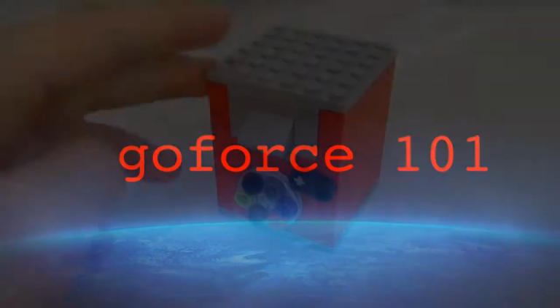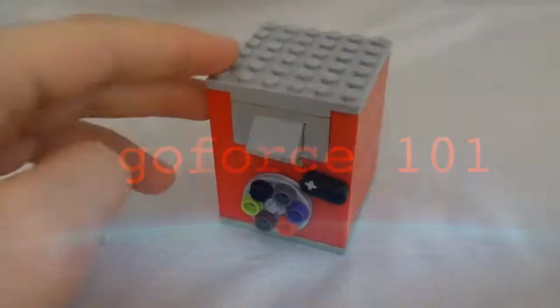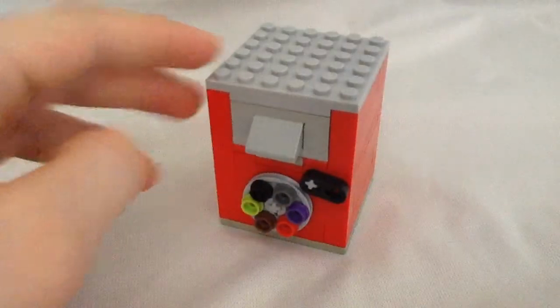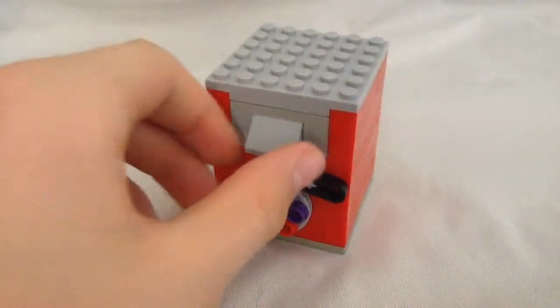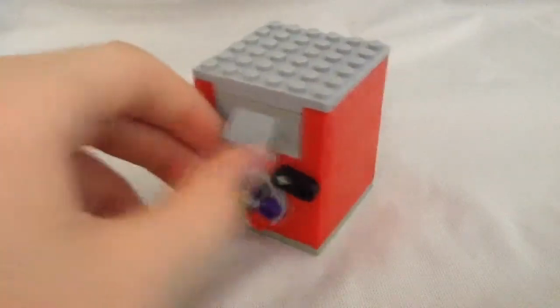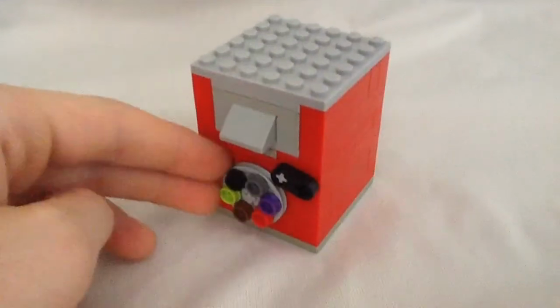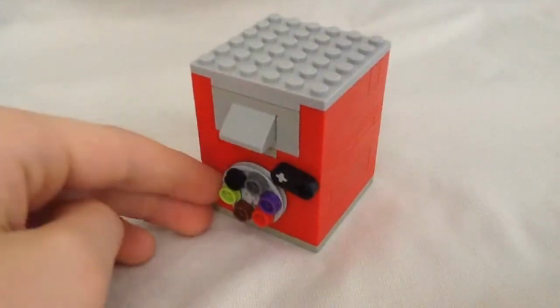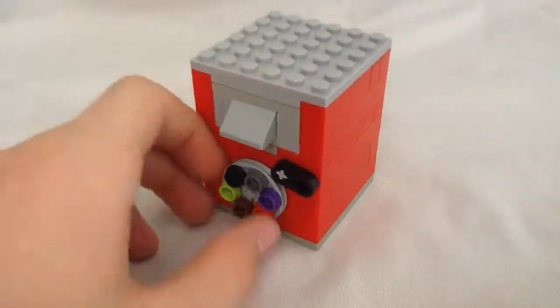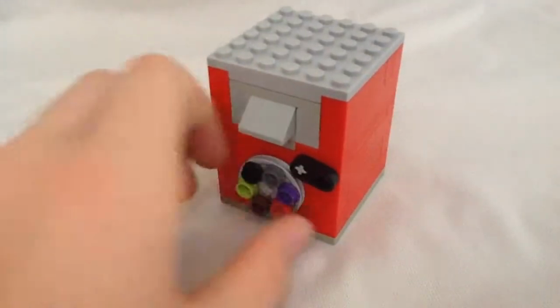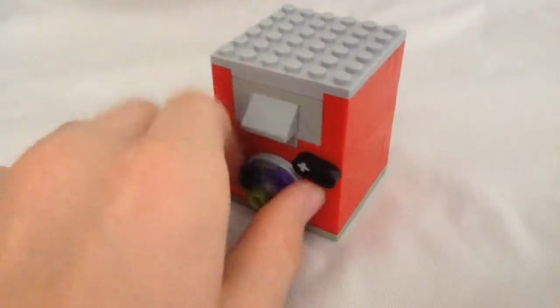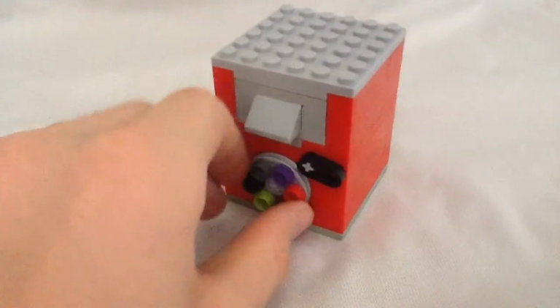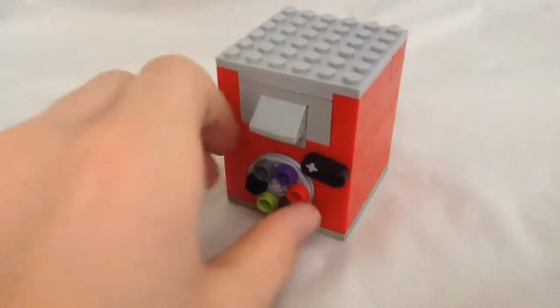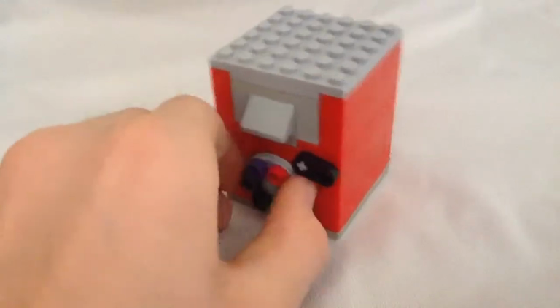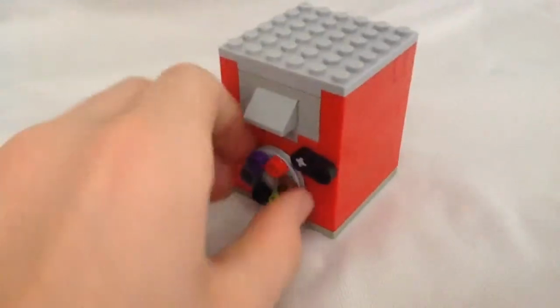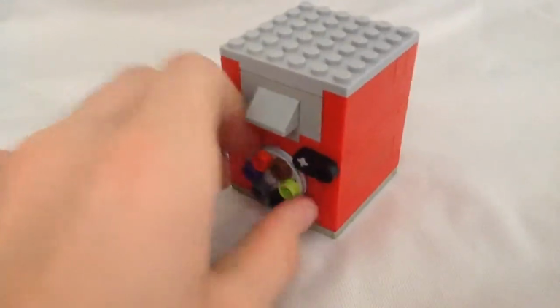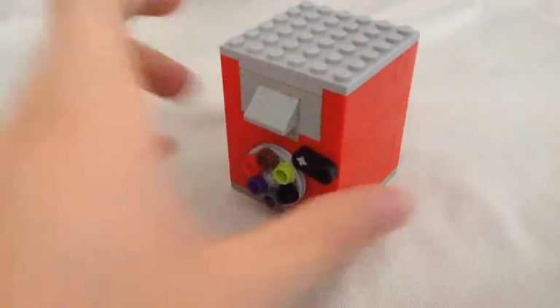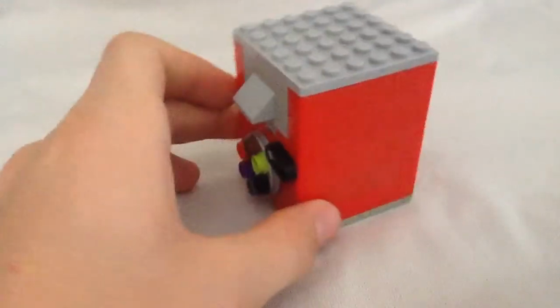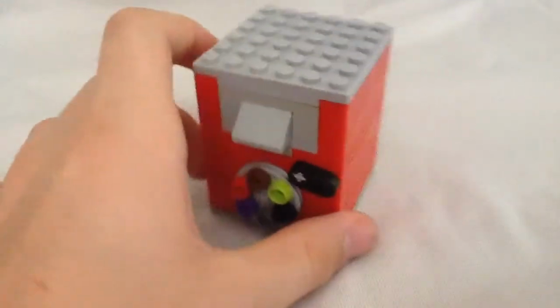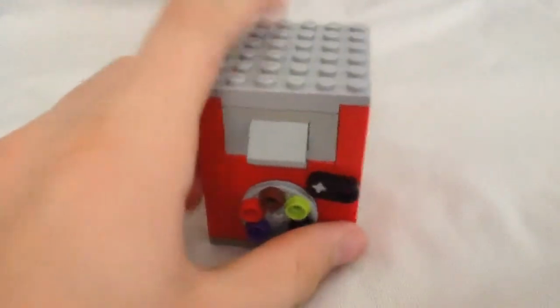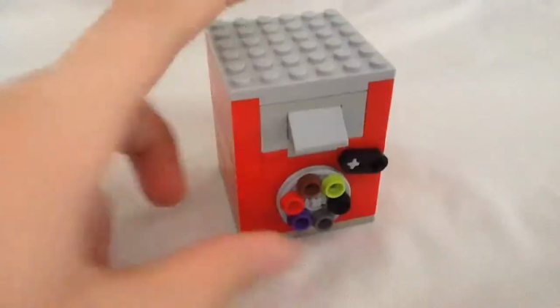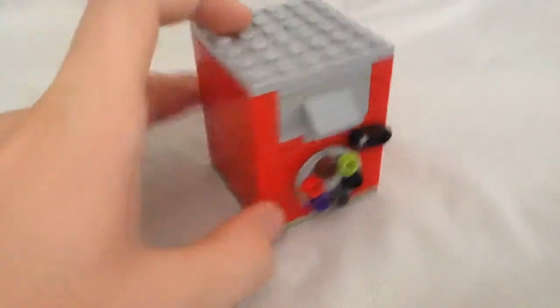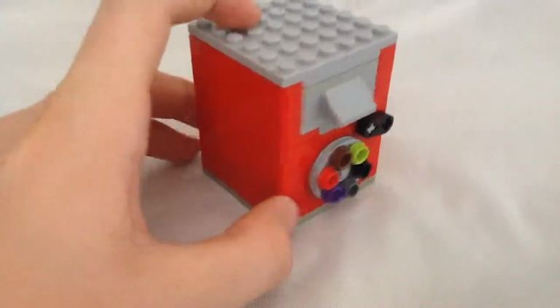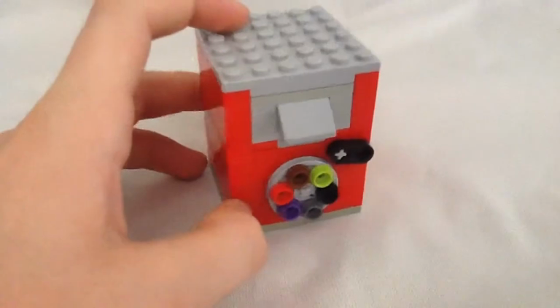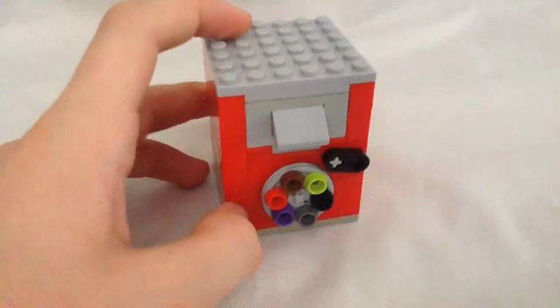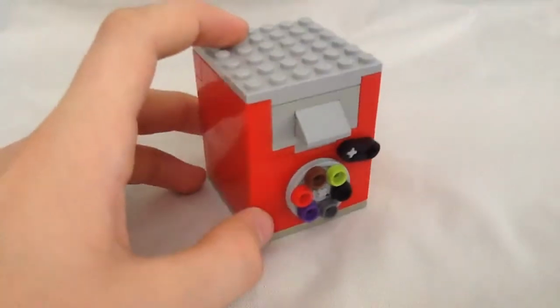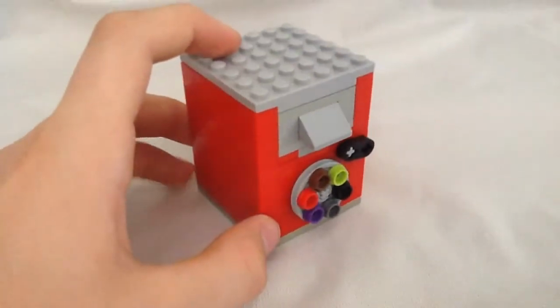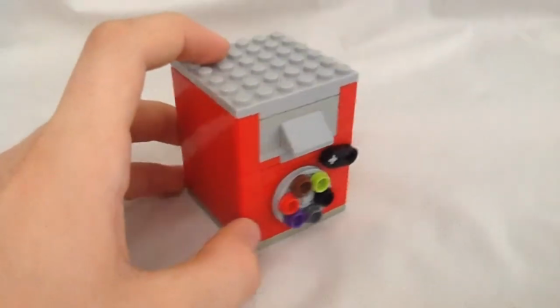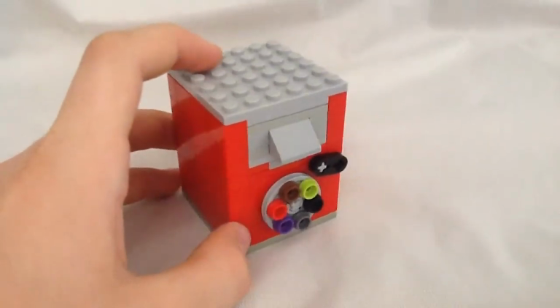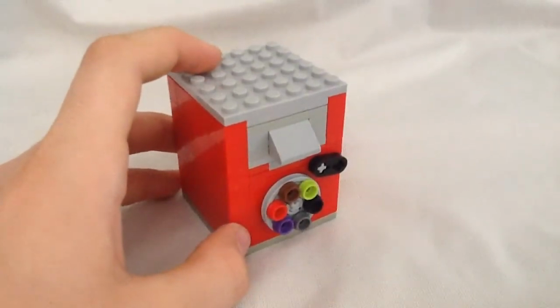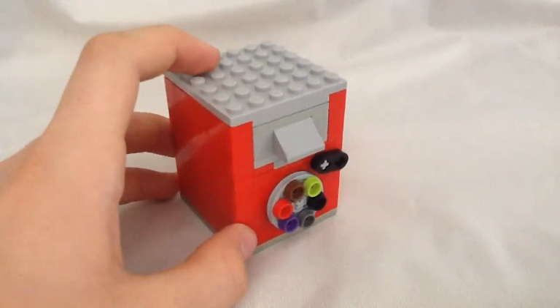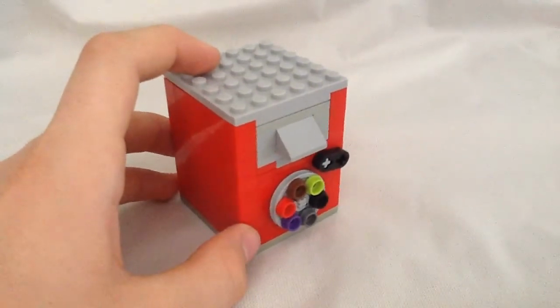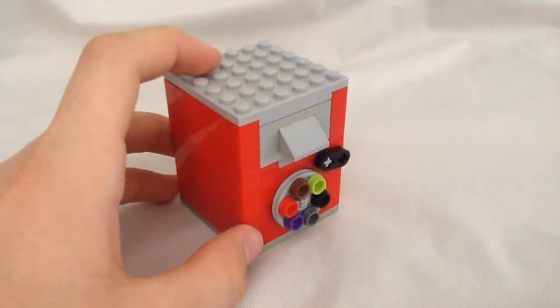This is Richard, and today I'm going to be showing you this Lego safe — a combination safe — from the mini series. Let's get to it and show you what this video is all about.